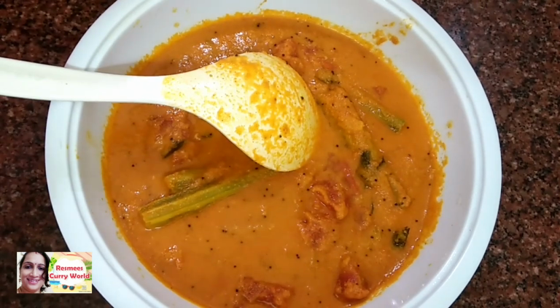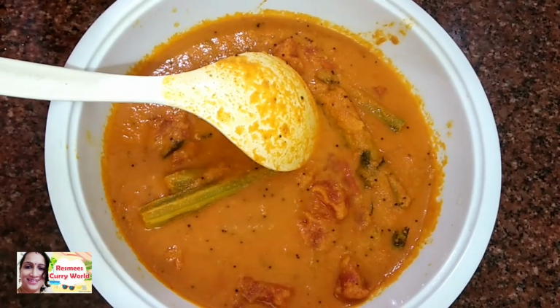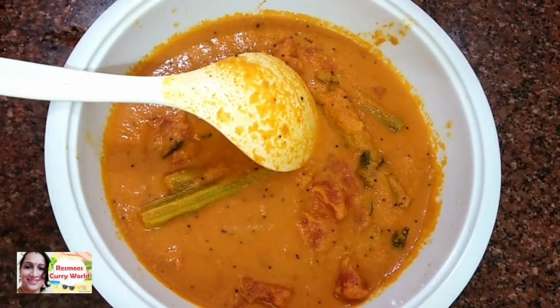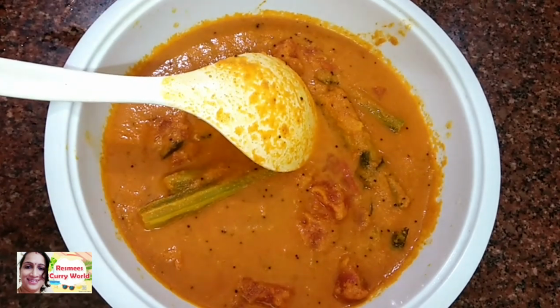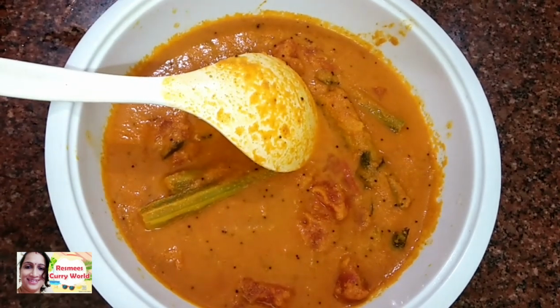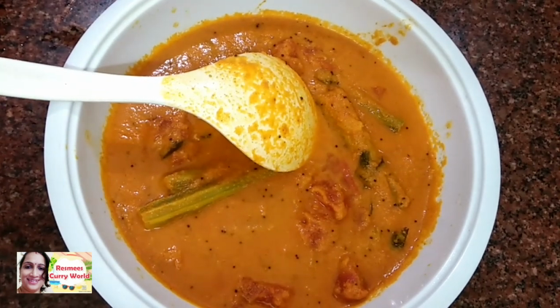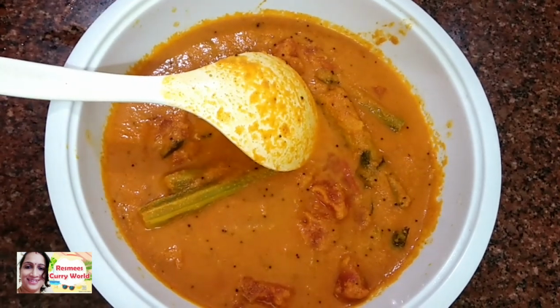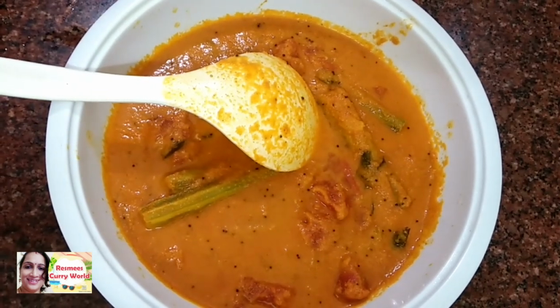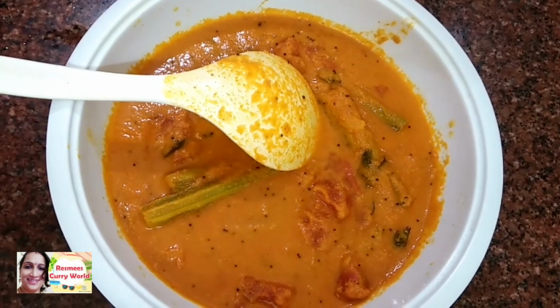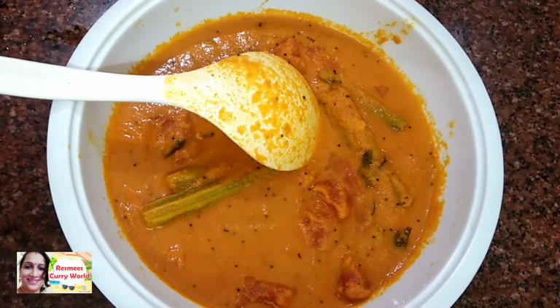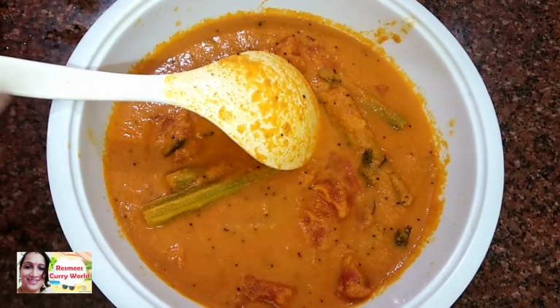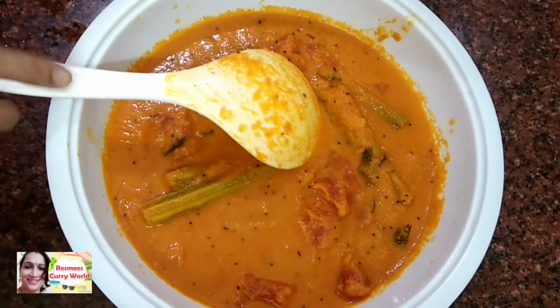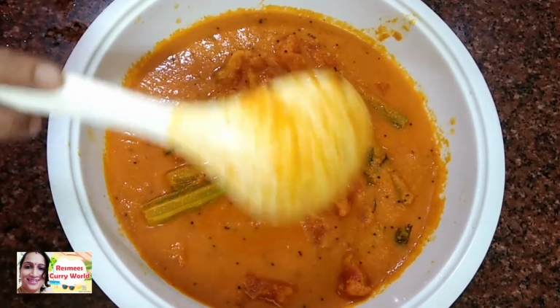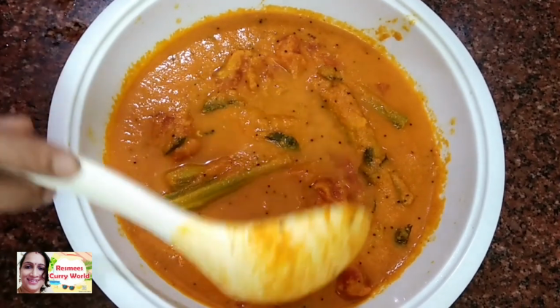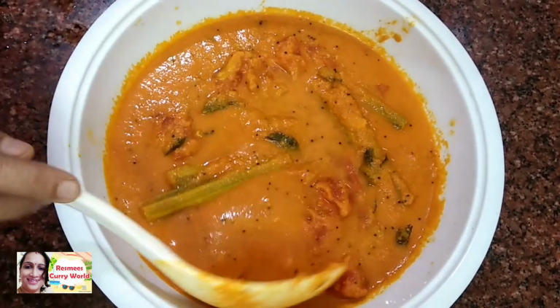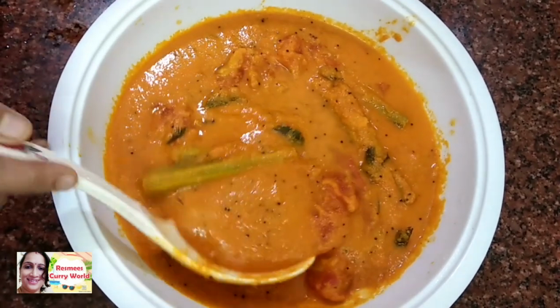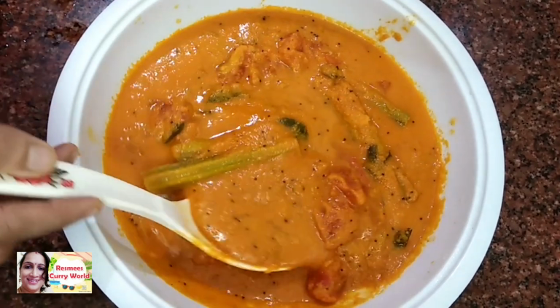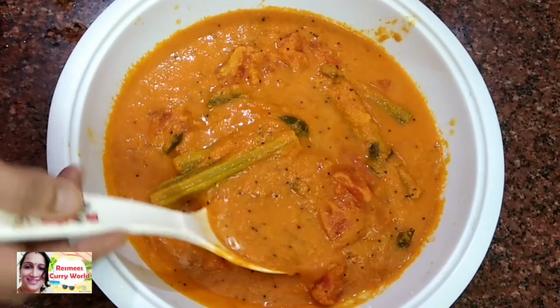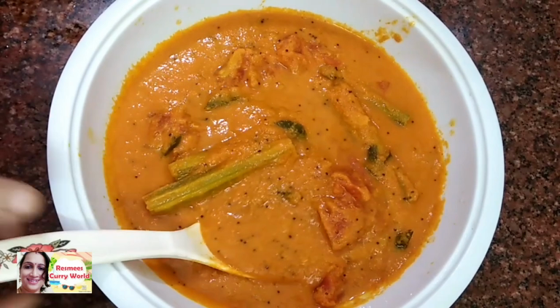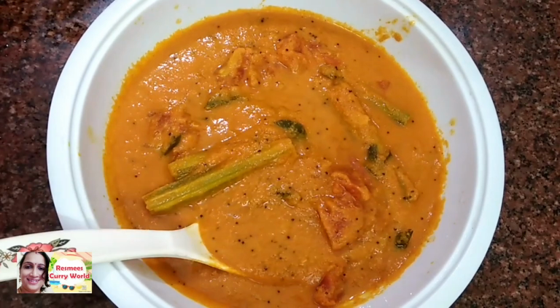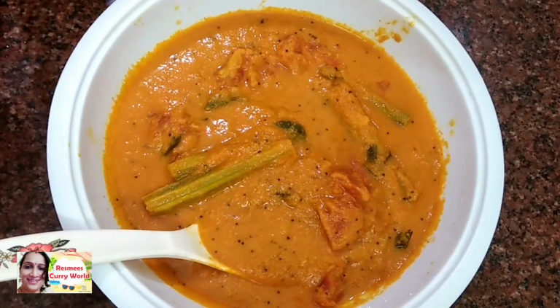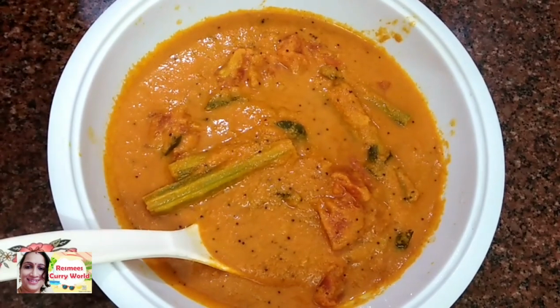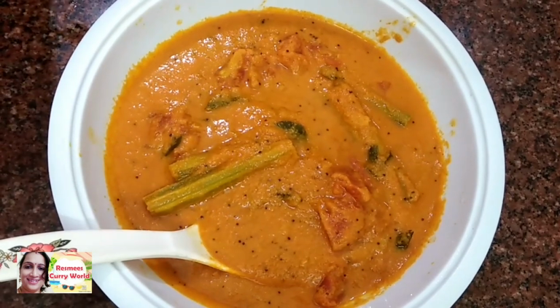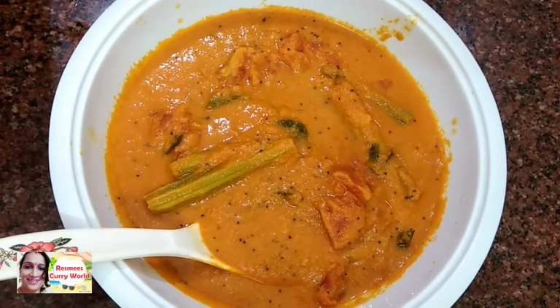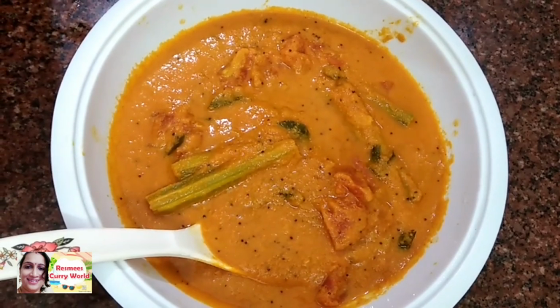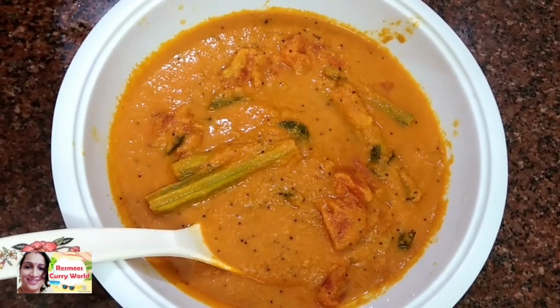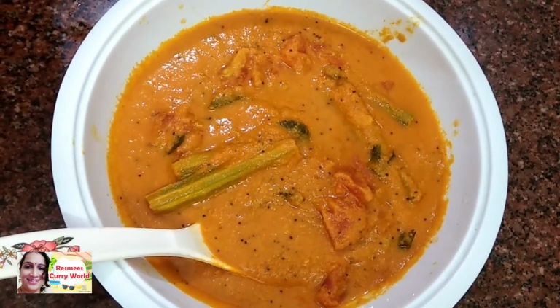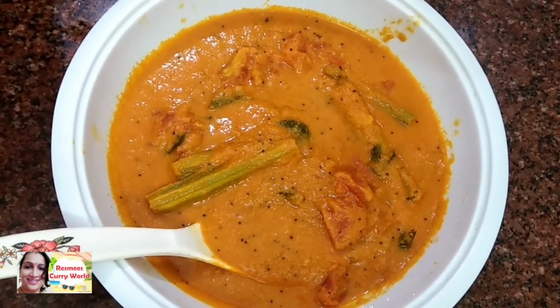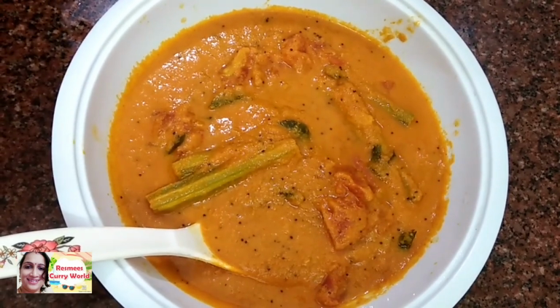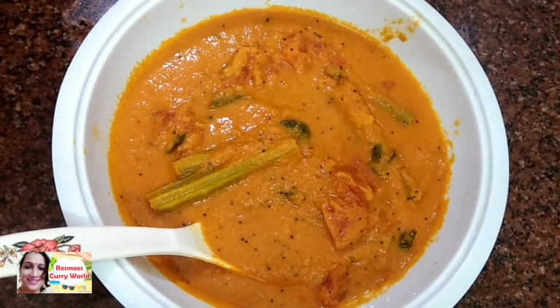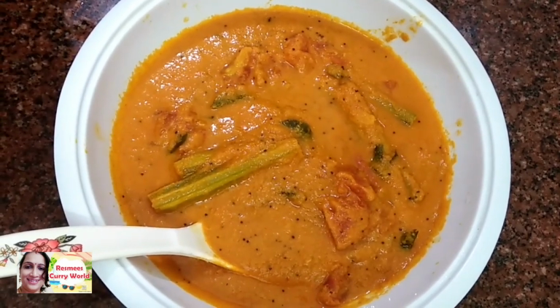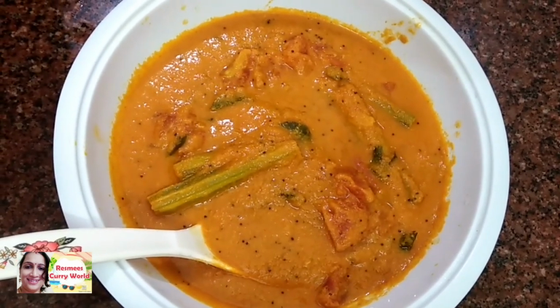Hi friends, welcome back to my channel. I am very glad to be here with a recipe. I'll start with the video.